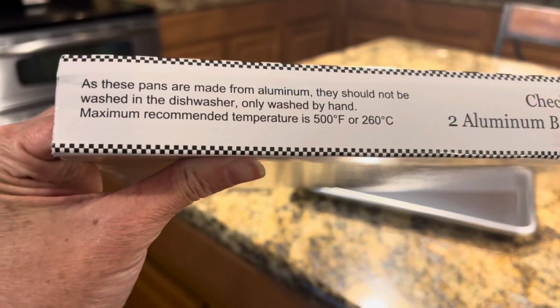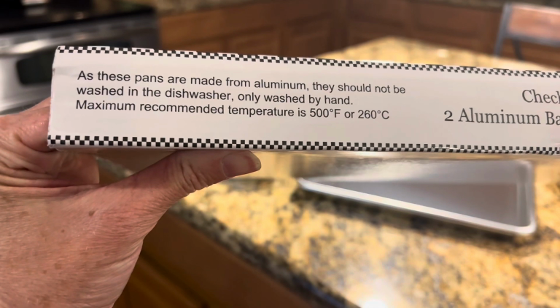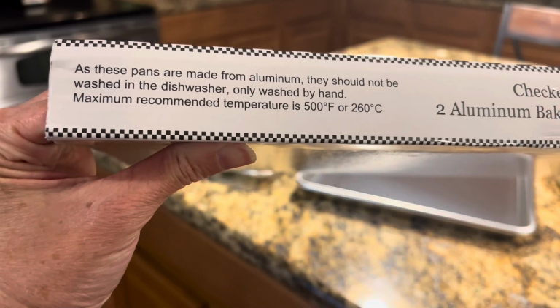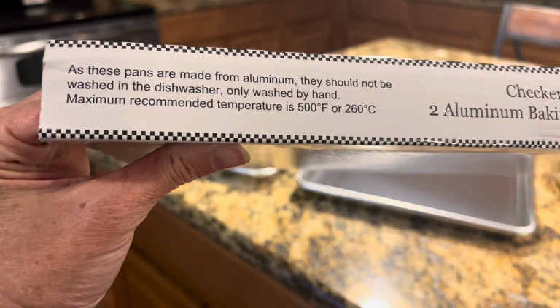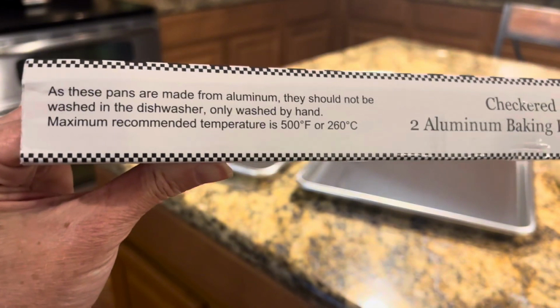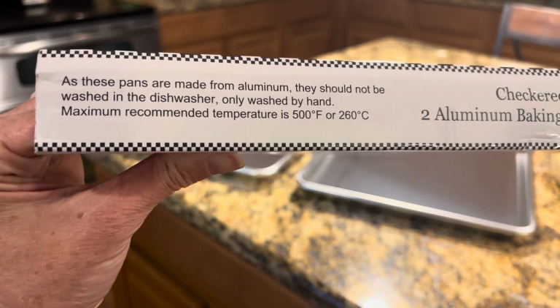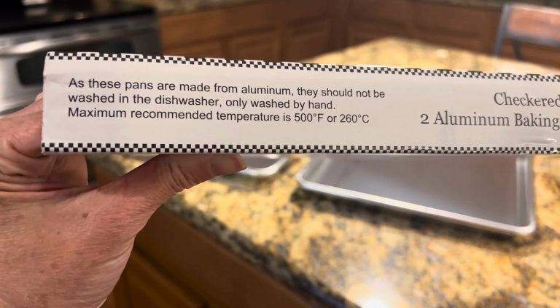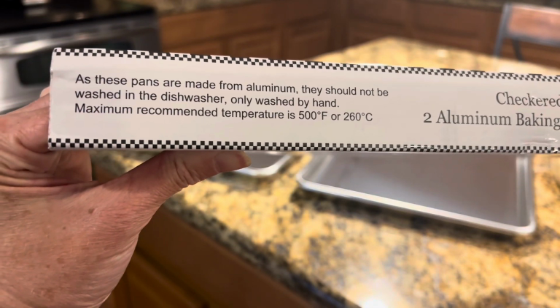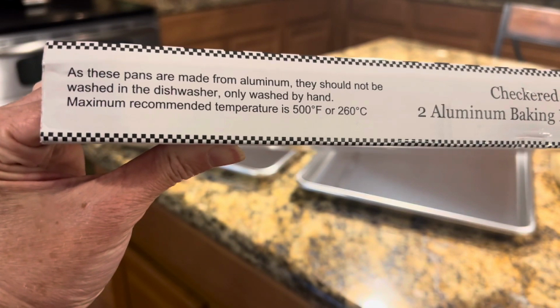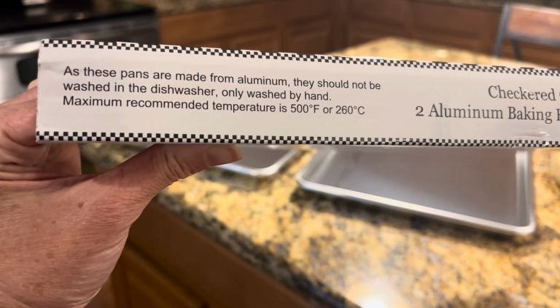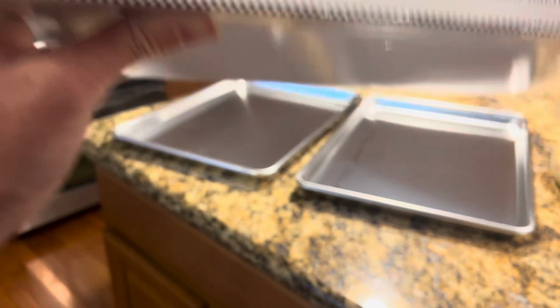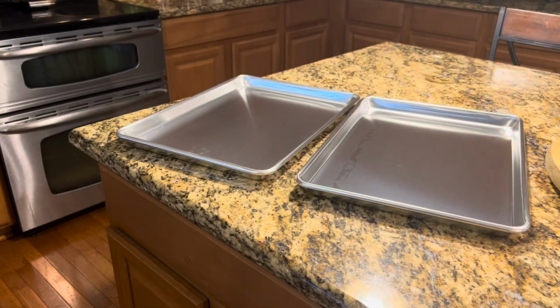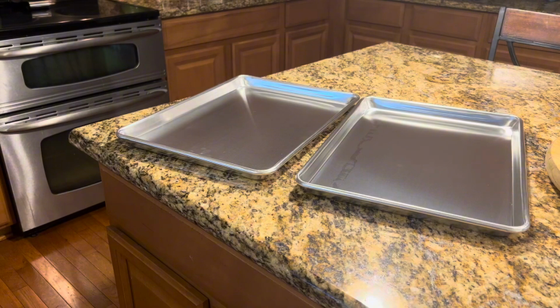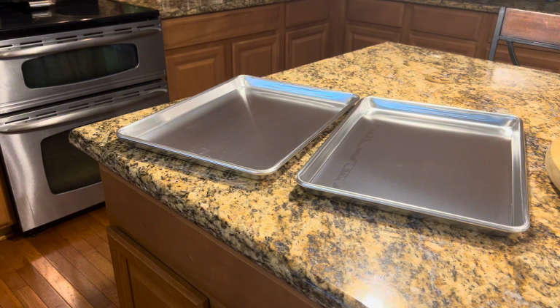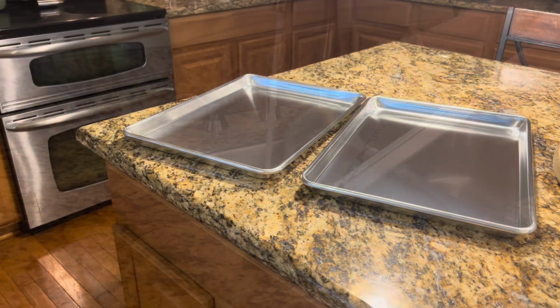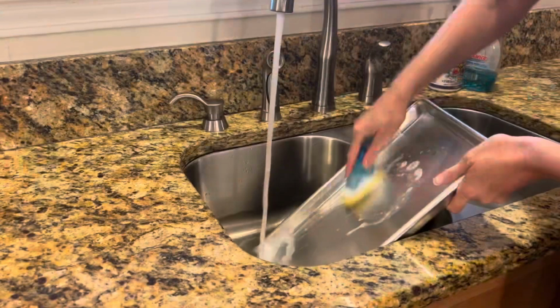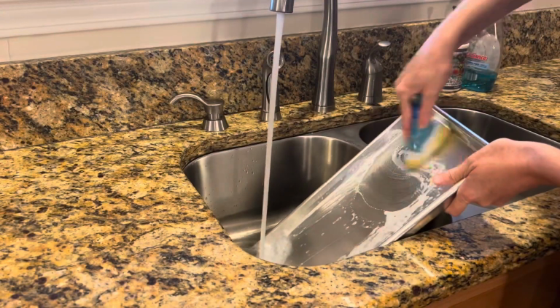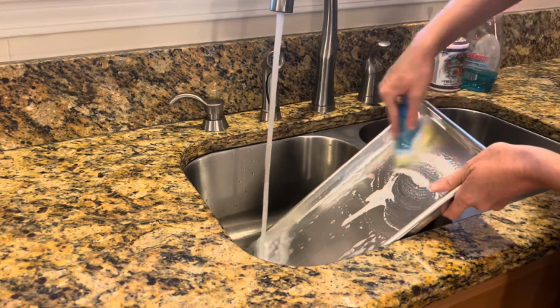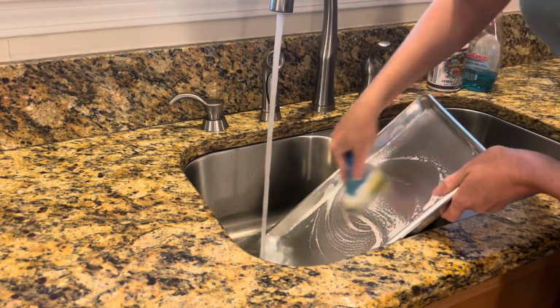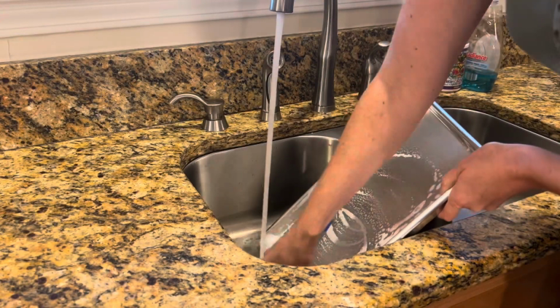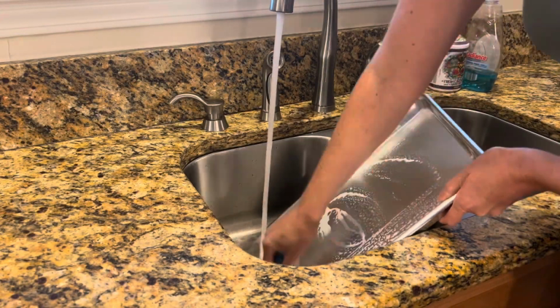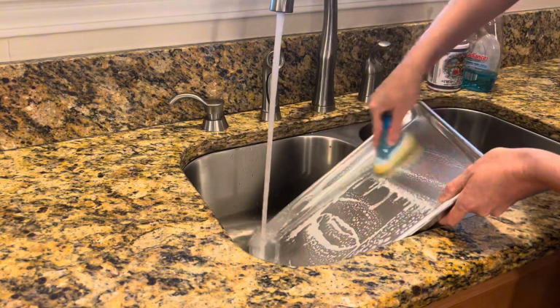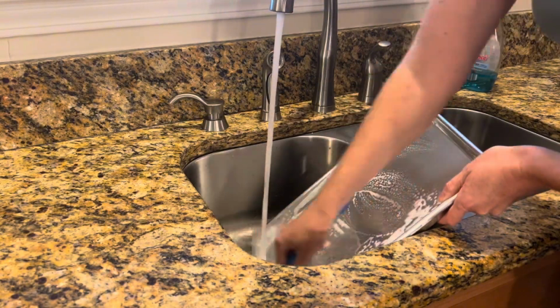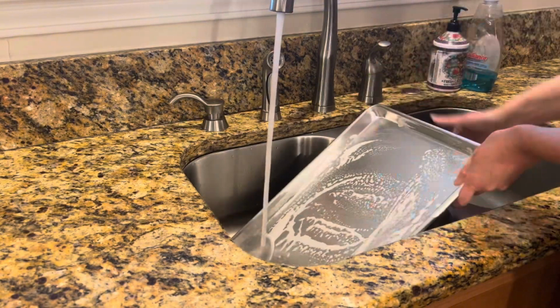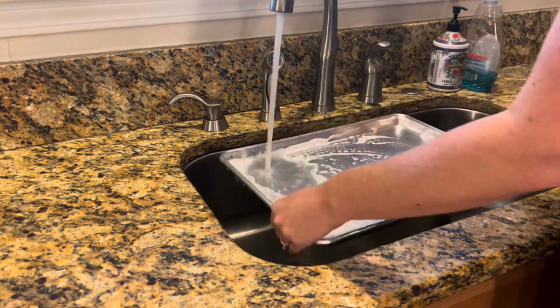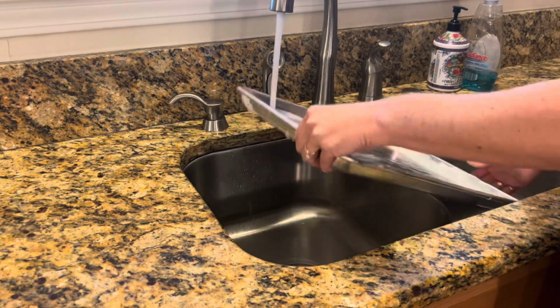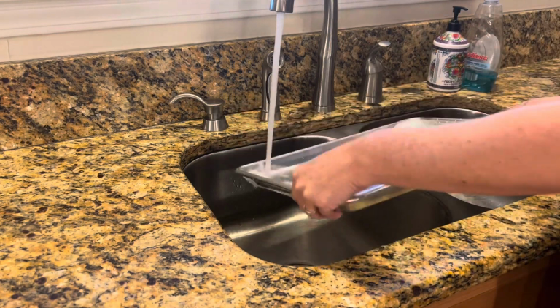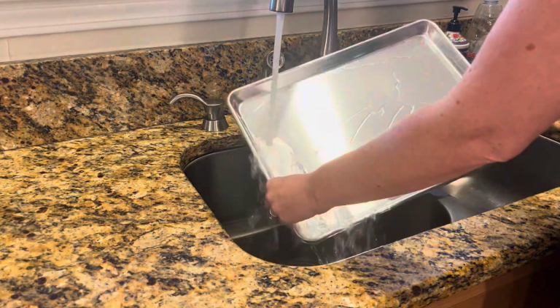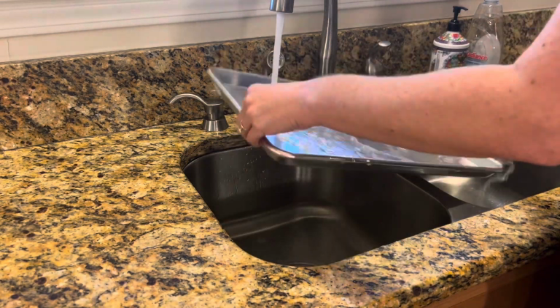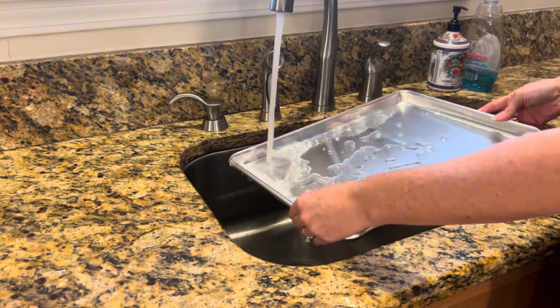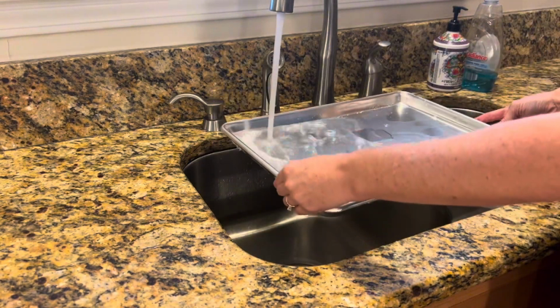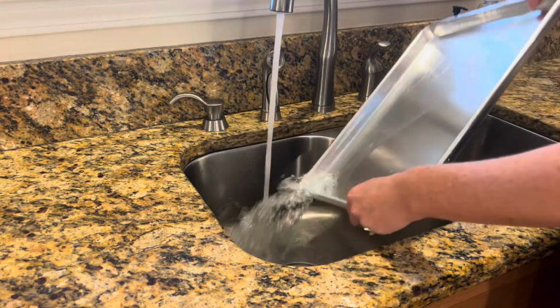It's important to note that due to their aluminum construction, these baking sheets are not dishwasher safe. However, the quick and easy hand washing process is a small trade-off for the exceptional results that these baking sheets deliver.